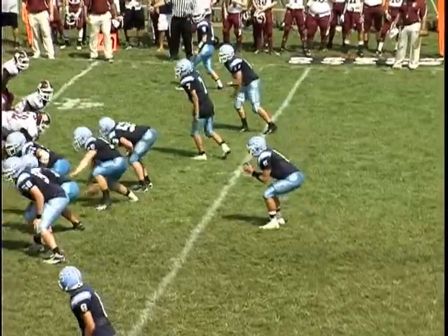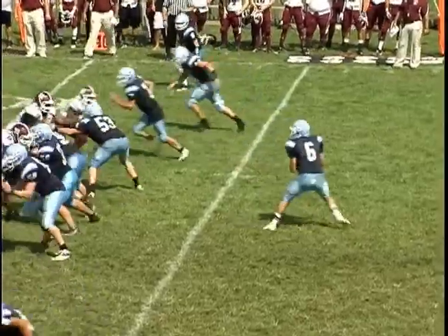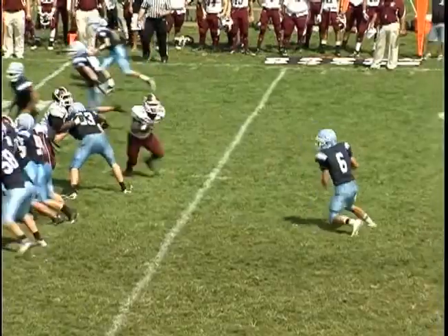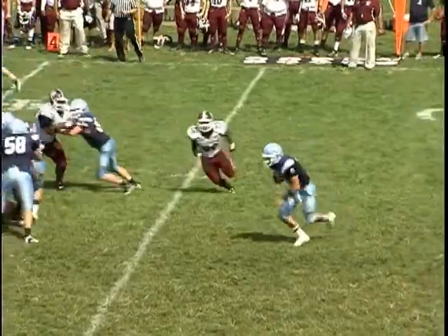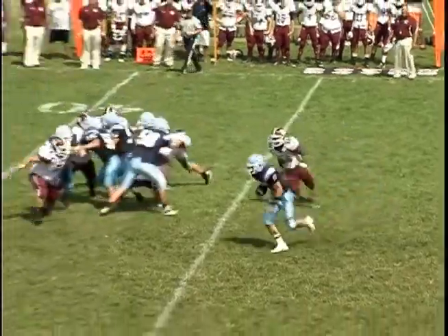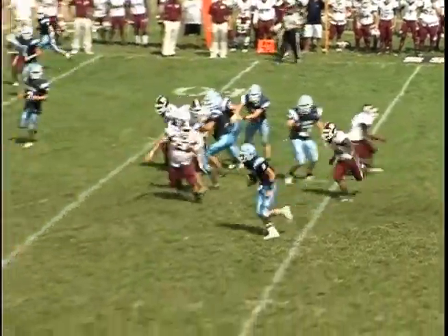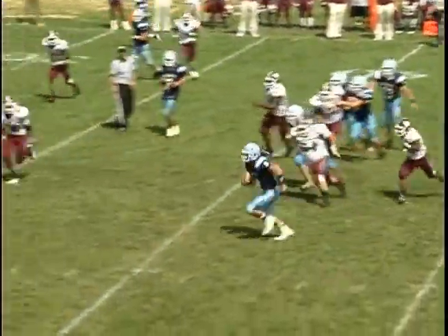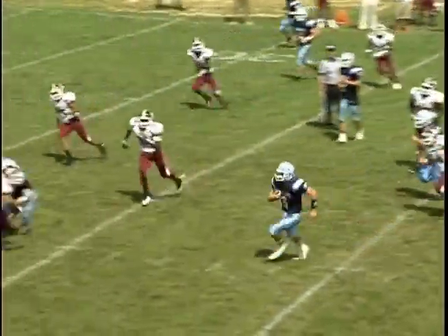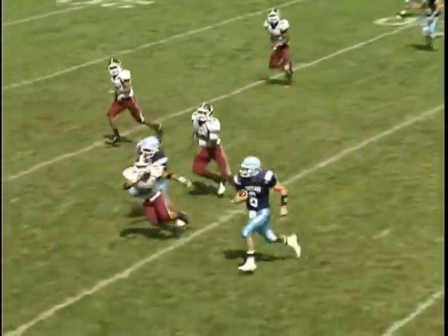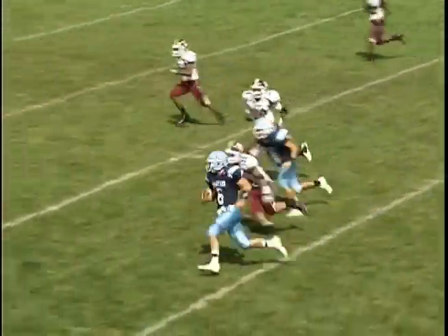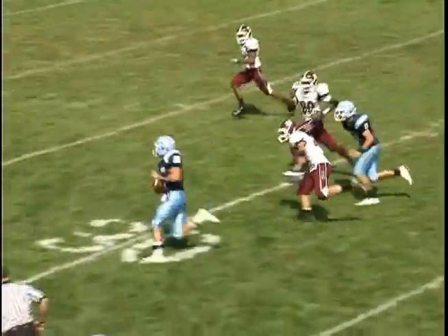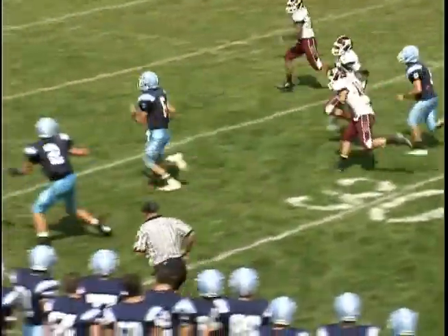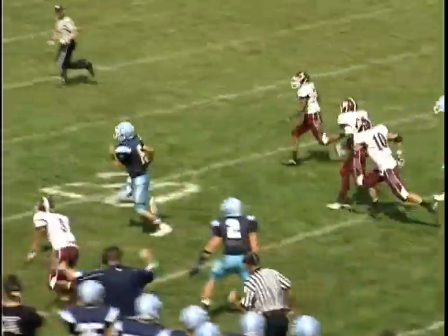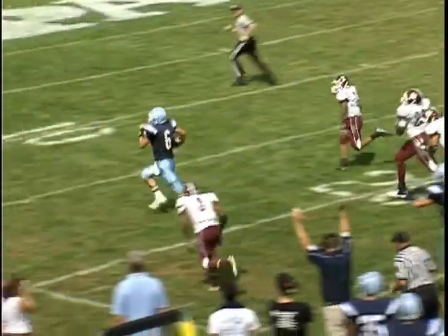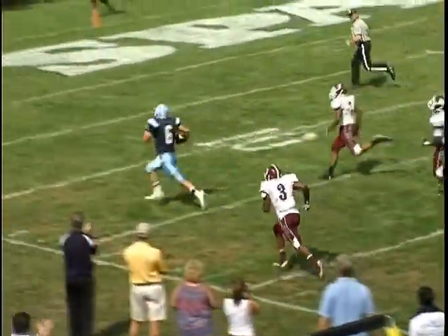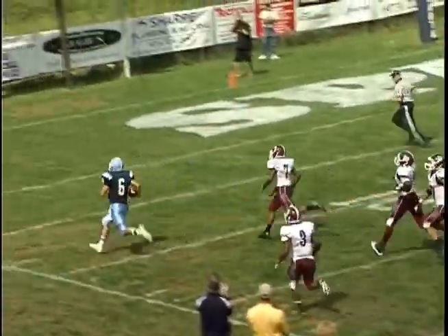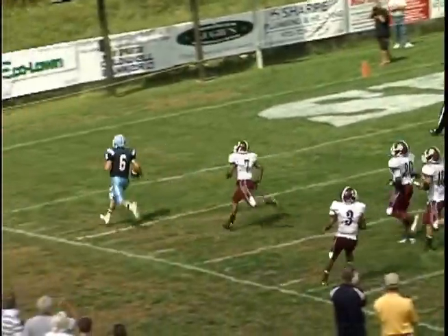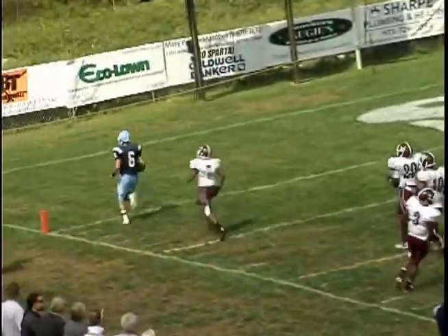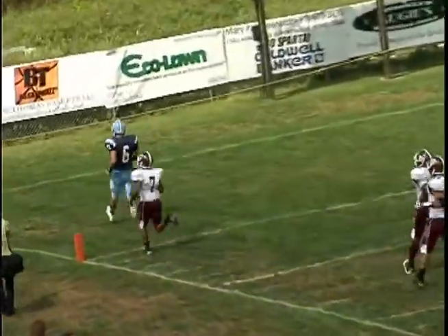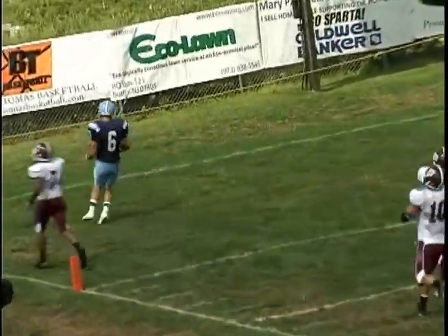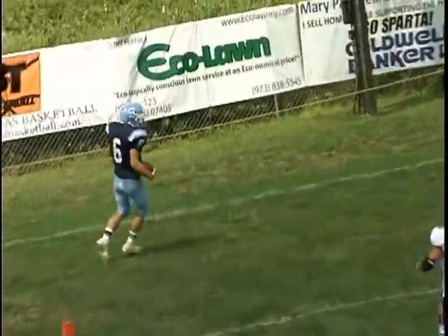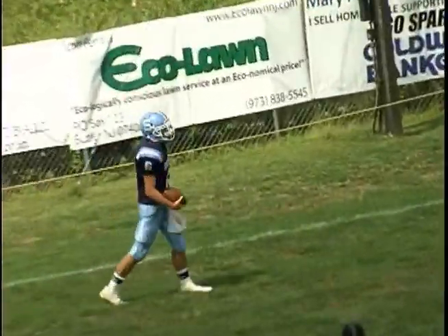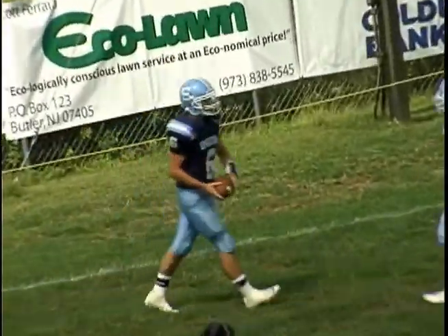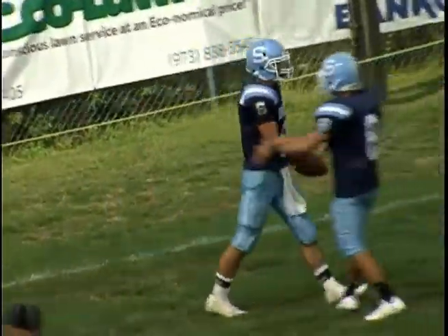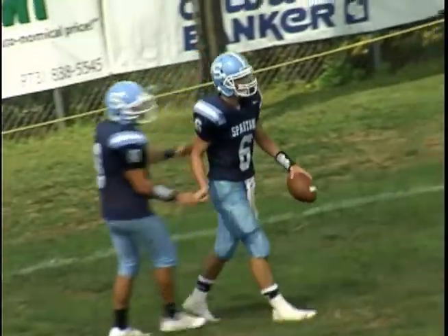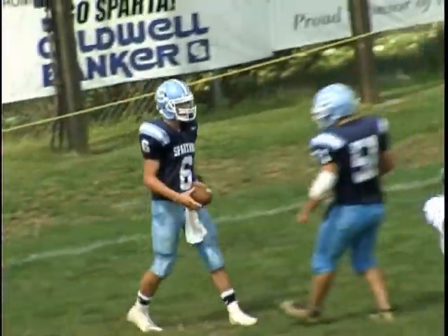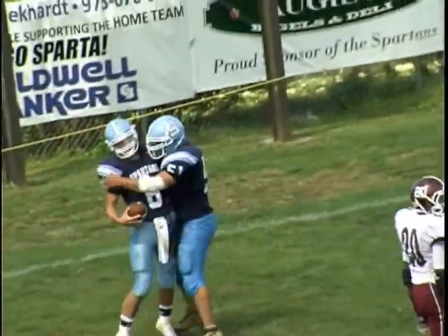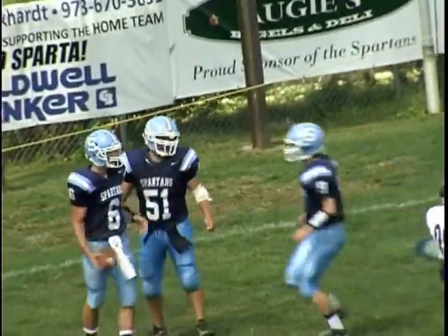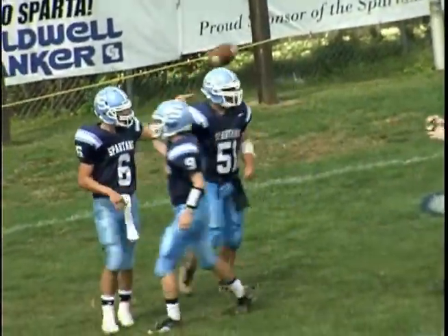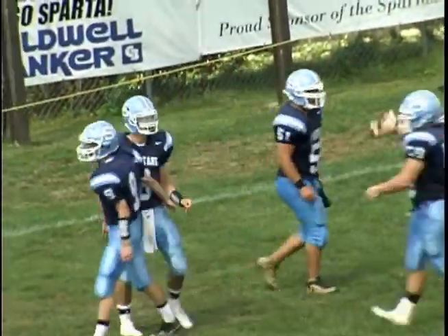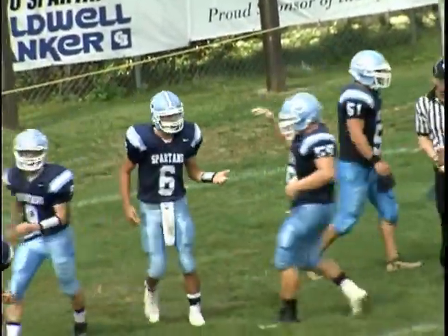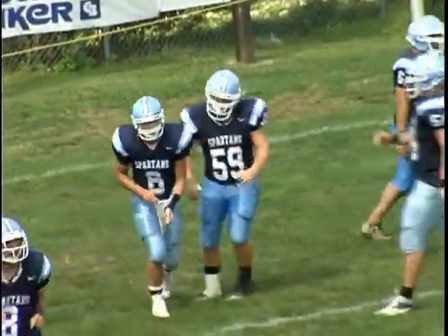After a short Bayonne punt, Sparta has good field position, and on third and four, watch Jake Melville take off on the draw. He picks up a great block from Lucas Feria and Zach Davis downfield as he sprints into the end zone from 42 yards out, and Sparta takes a 7-0 lead with 2:09 left in the half.